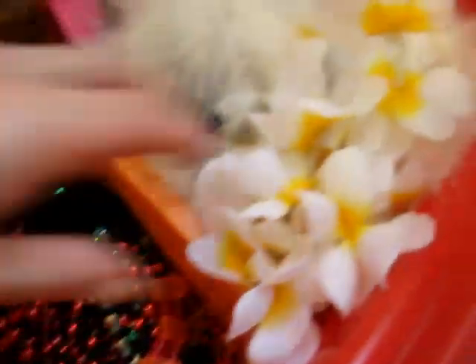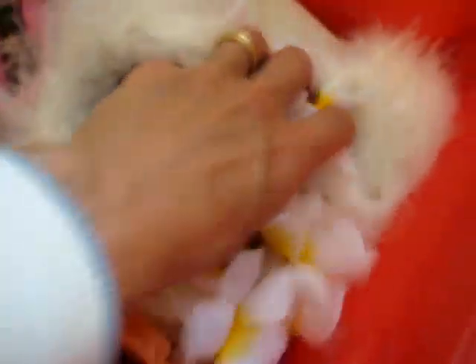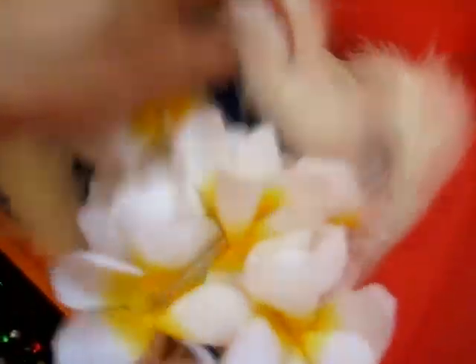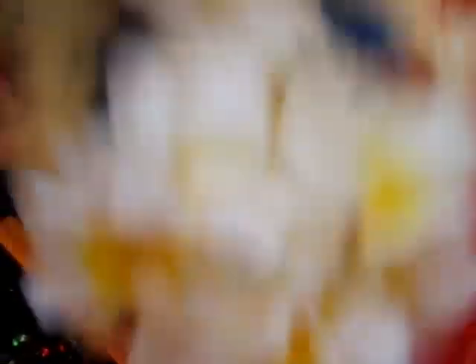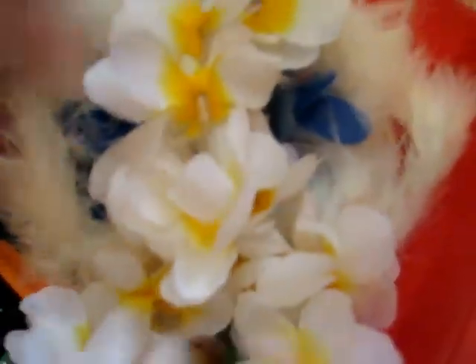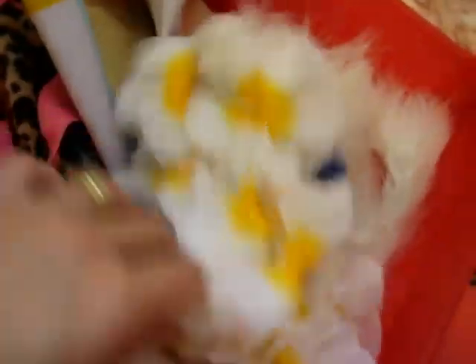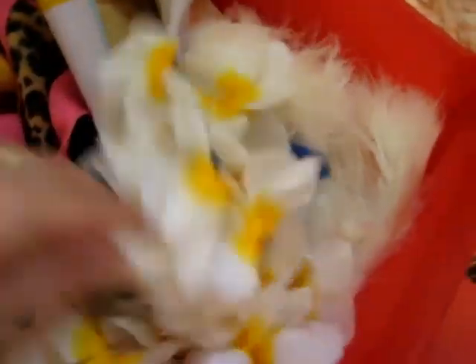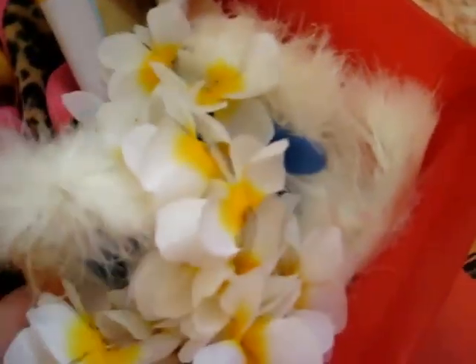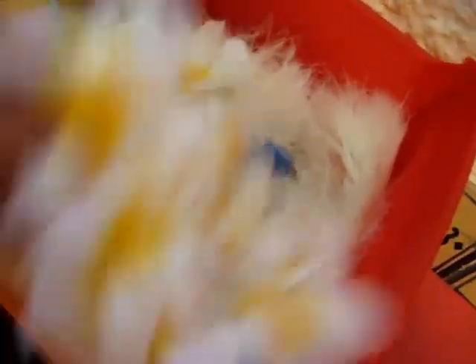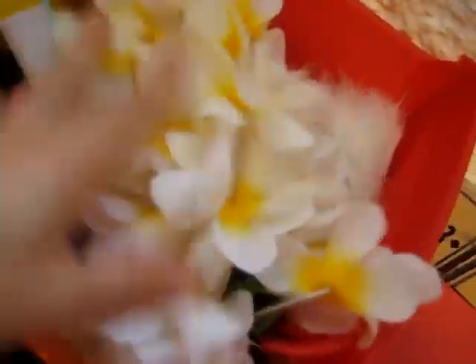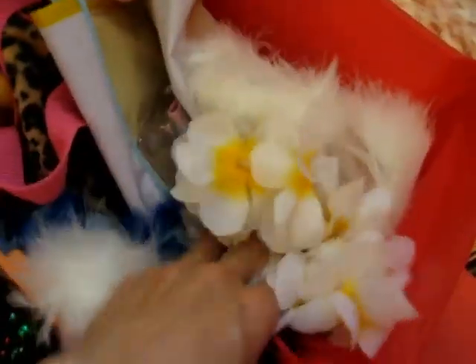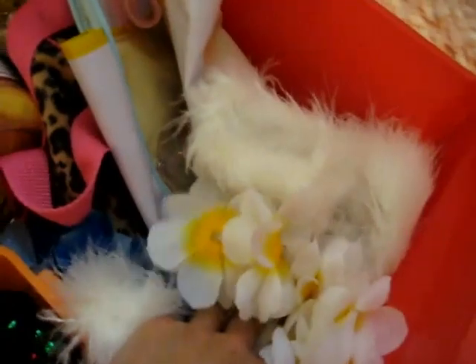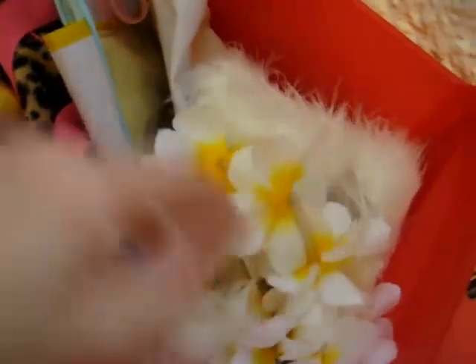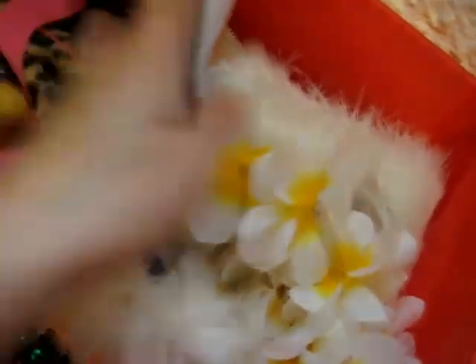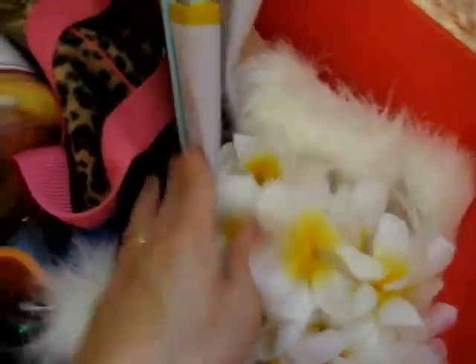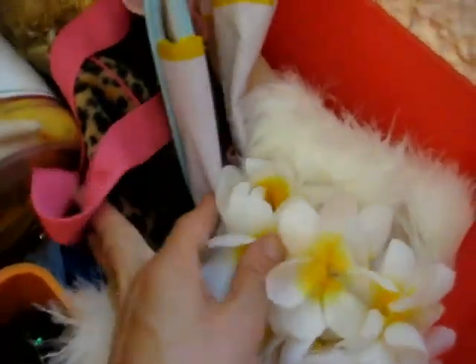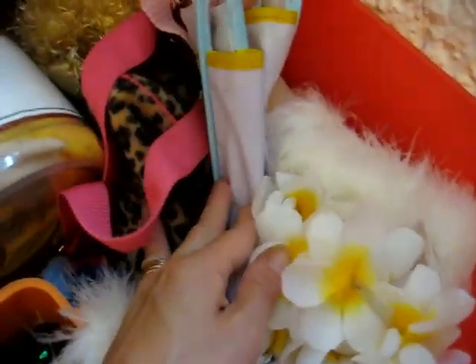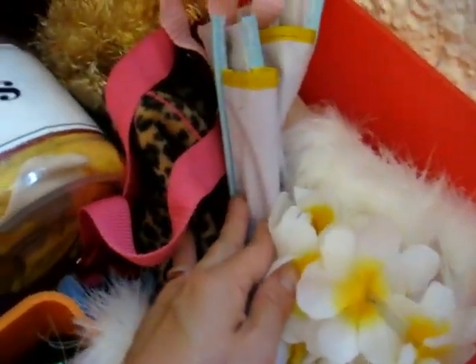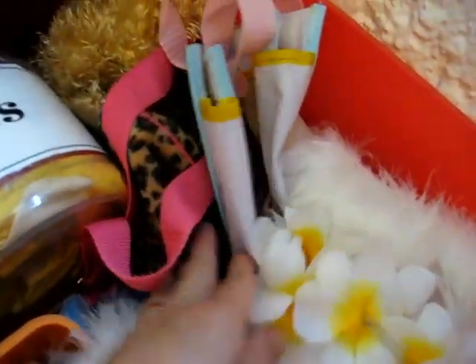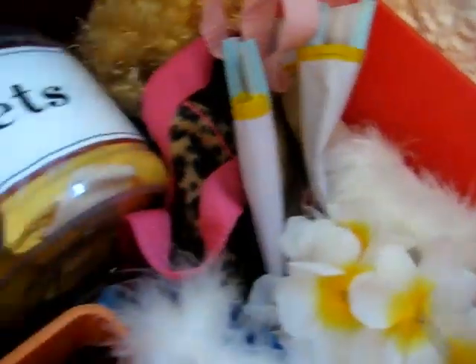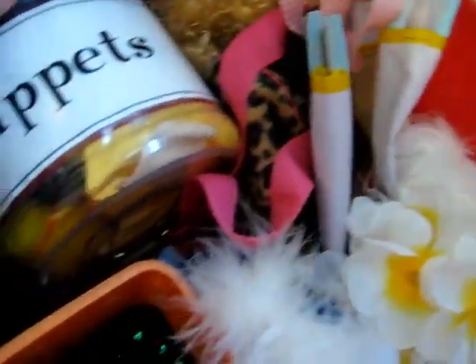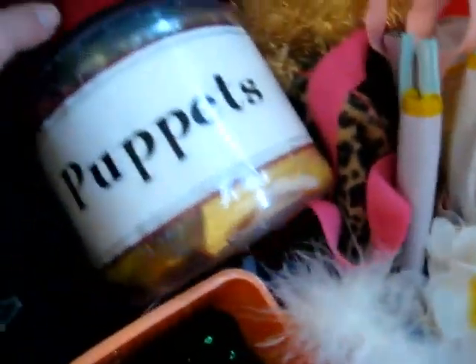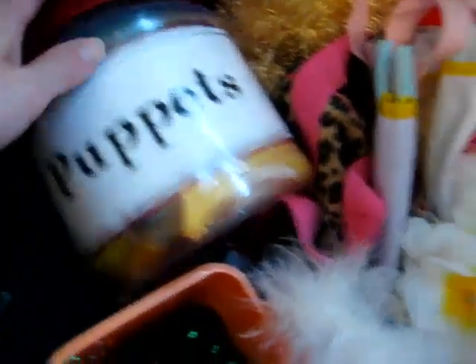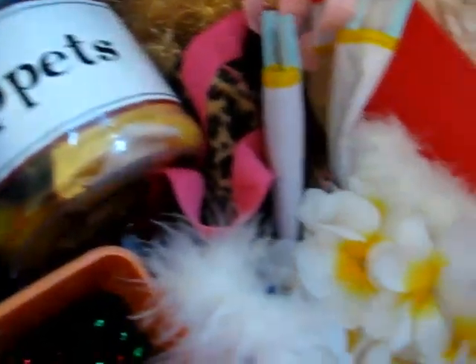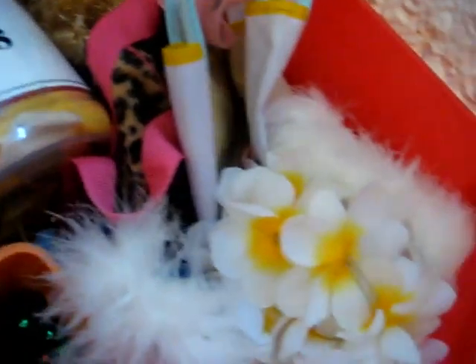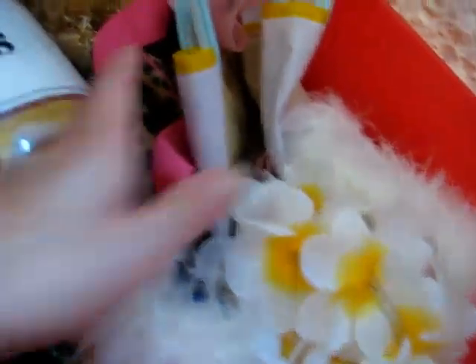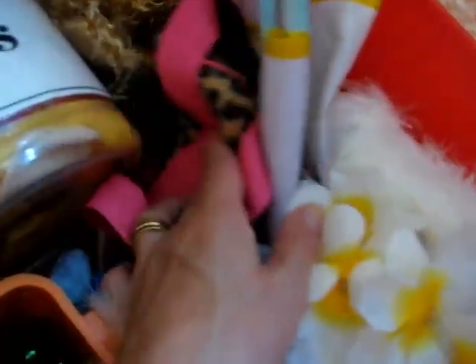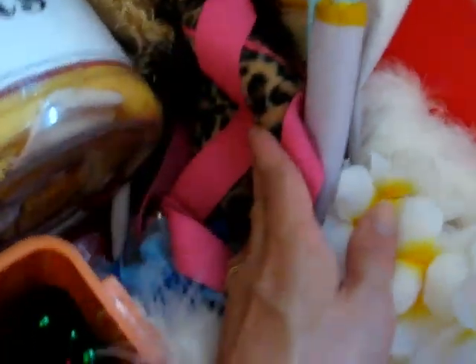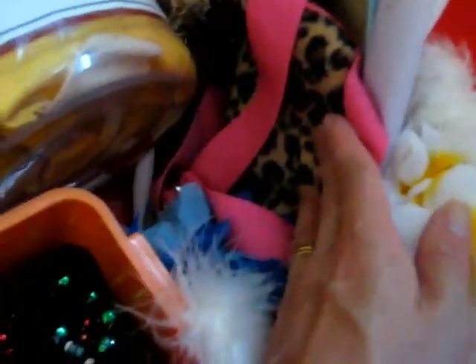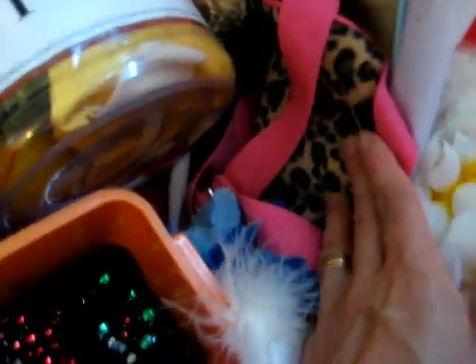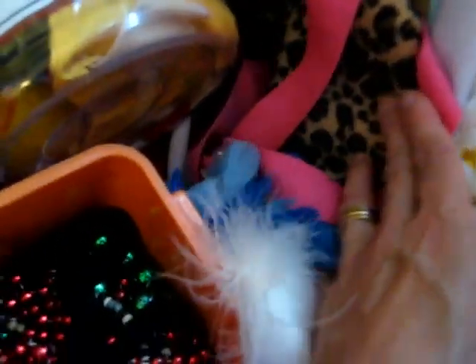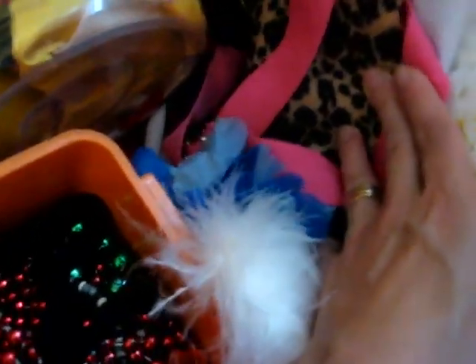I have some more little scarves and flower necklaces, a couple little bags to go shopping. Then we have here some puppets and more scarves under there.